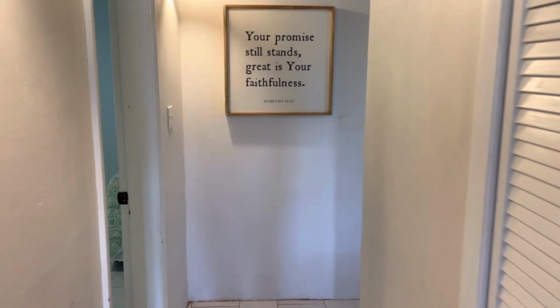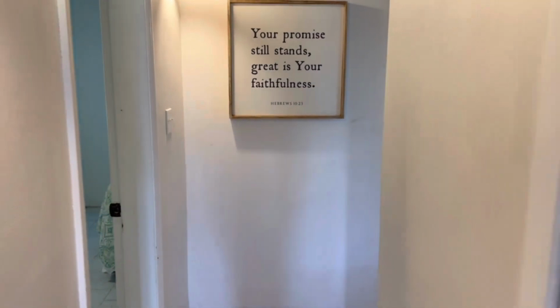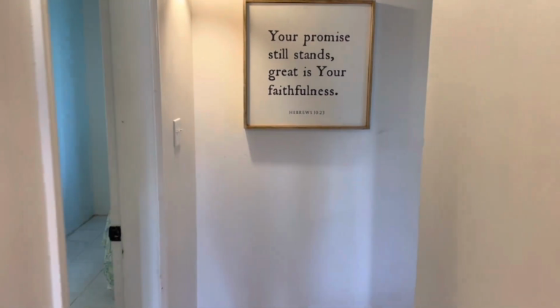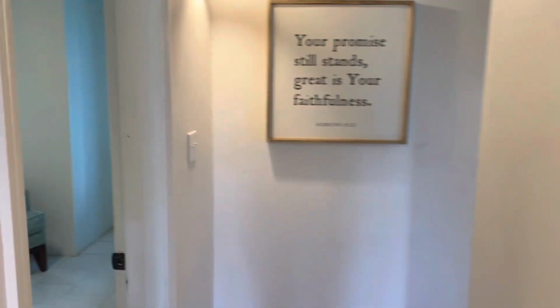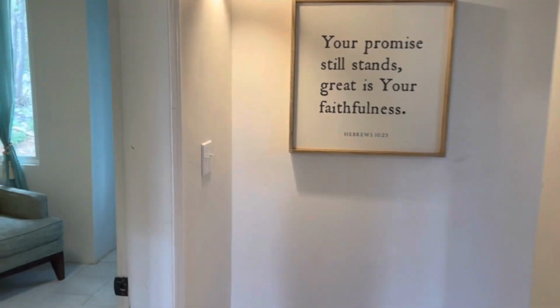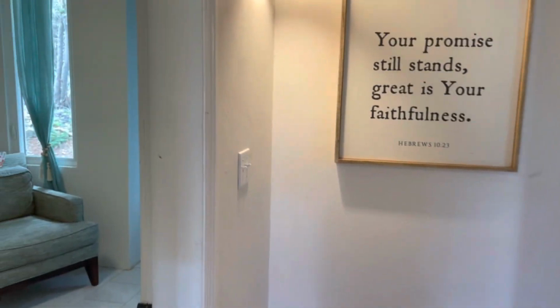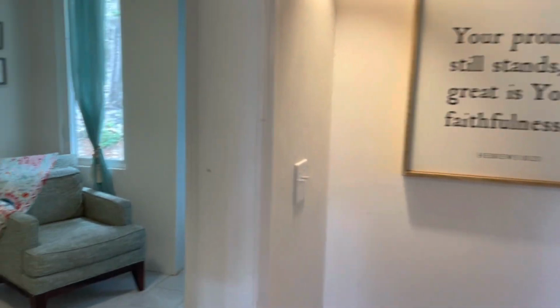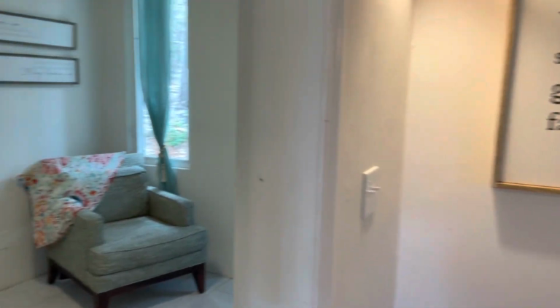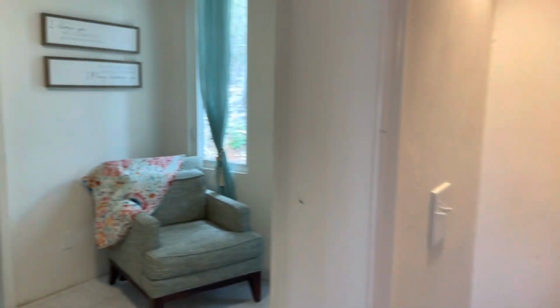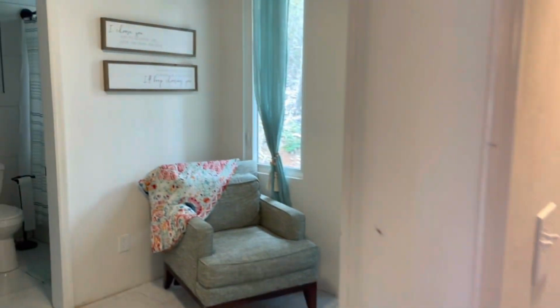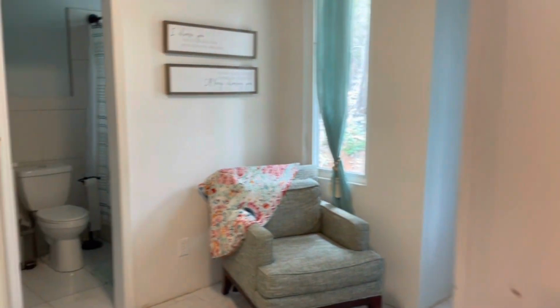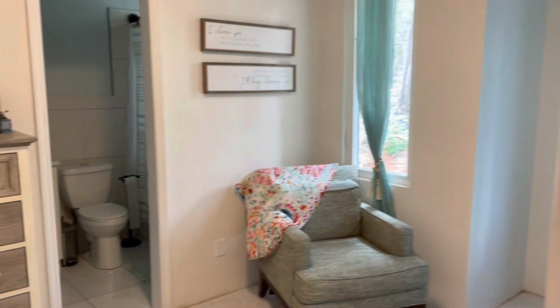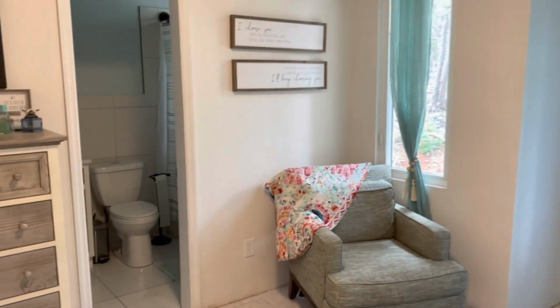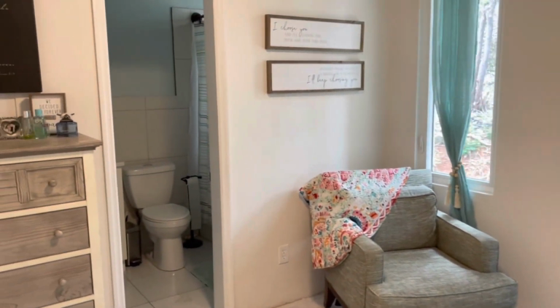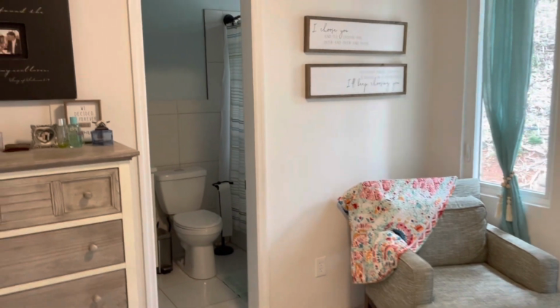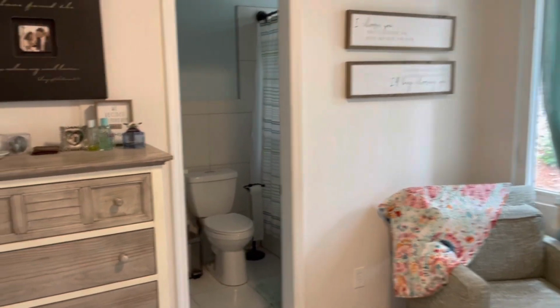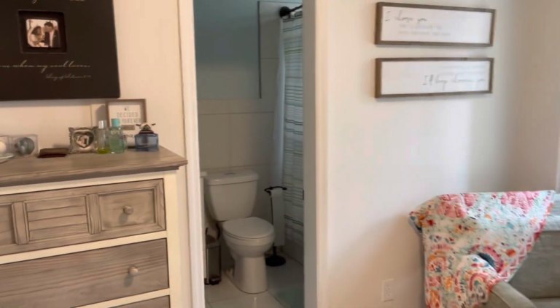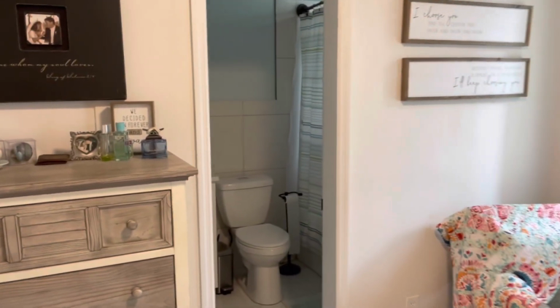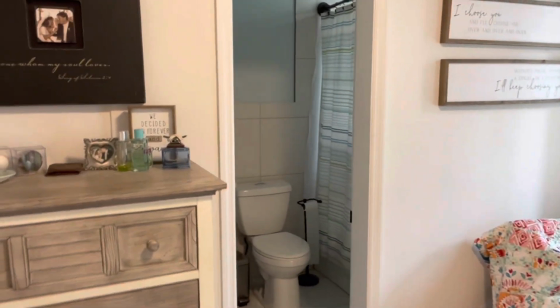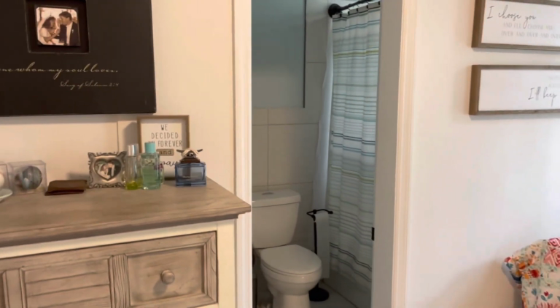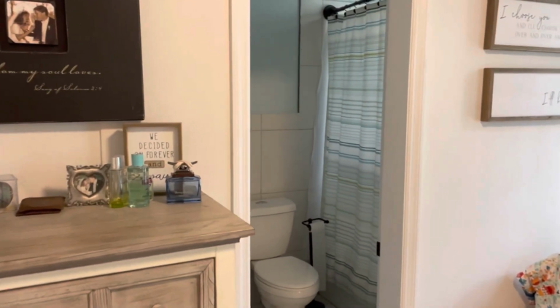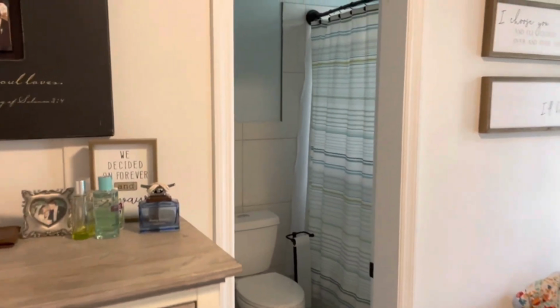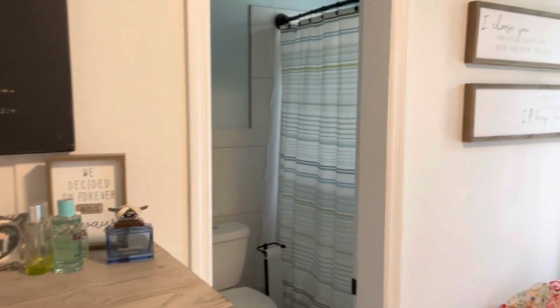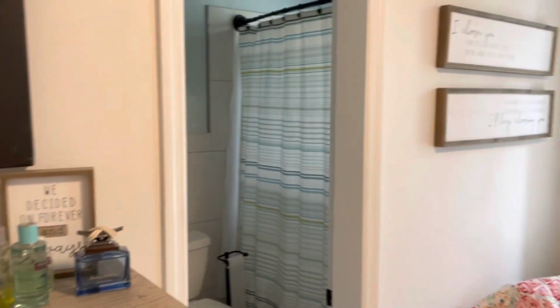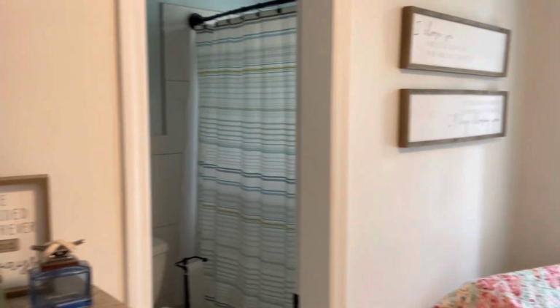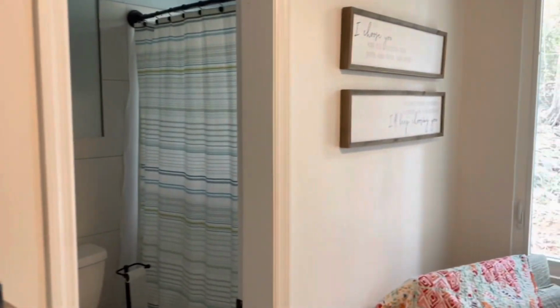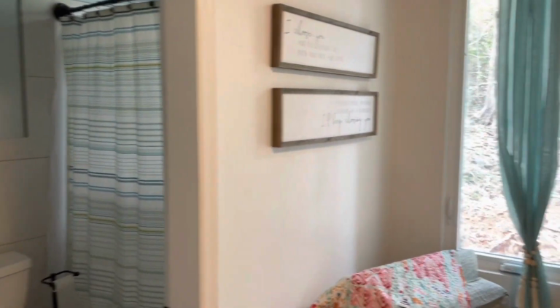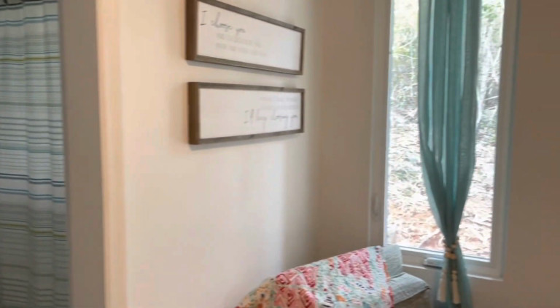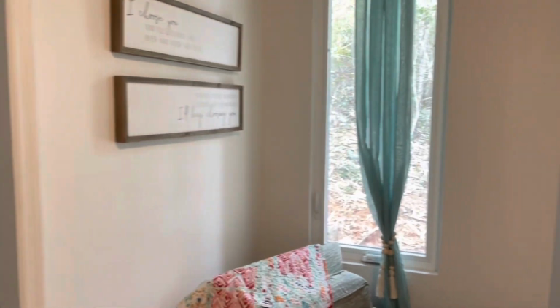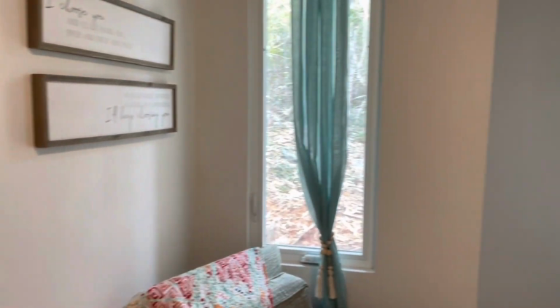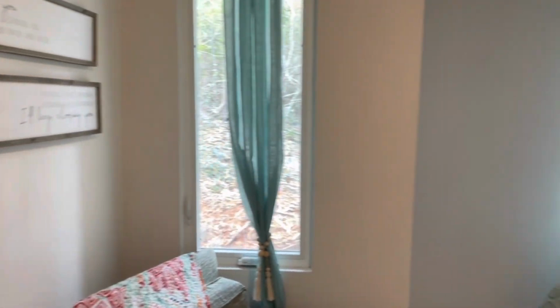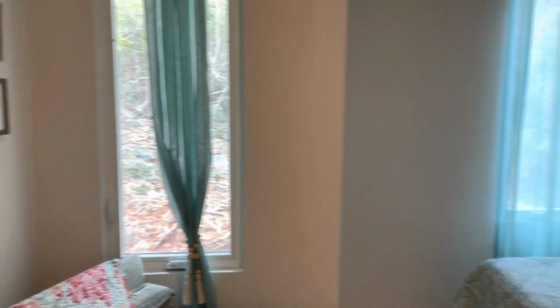As we come down the hallway, we come through to the master bedroom, with the master bath.